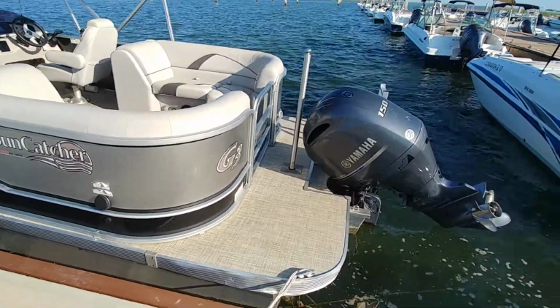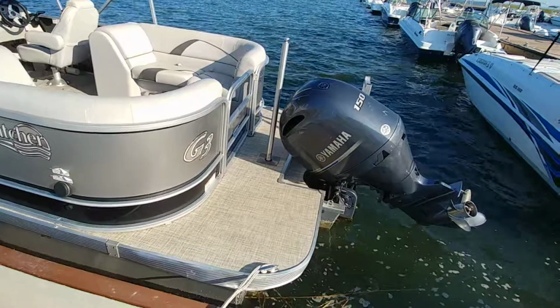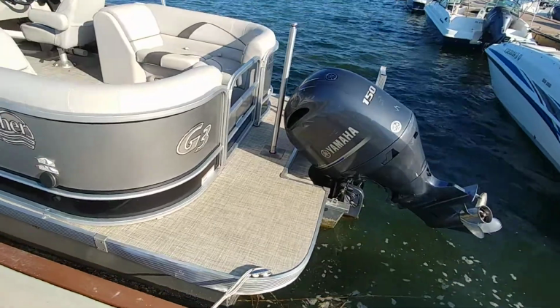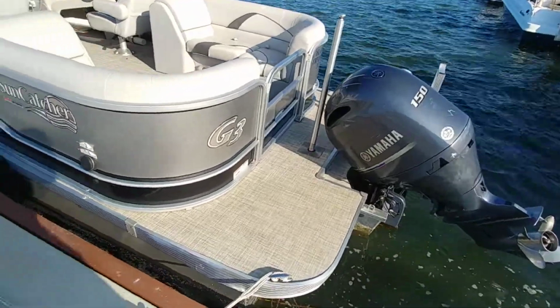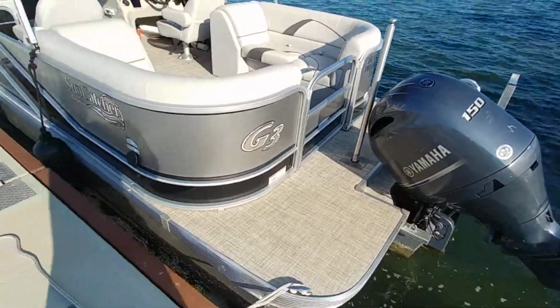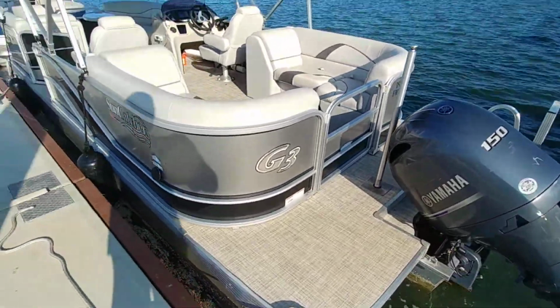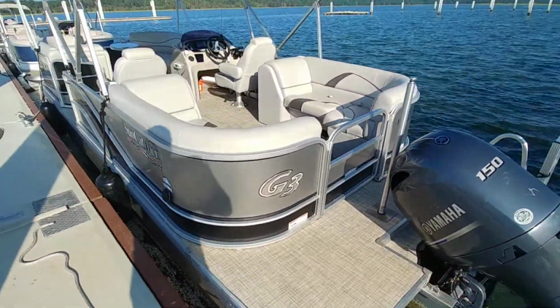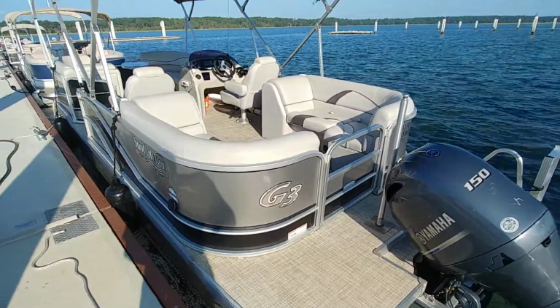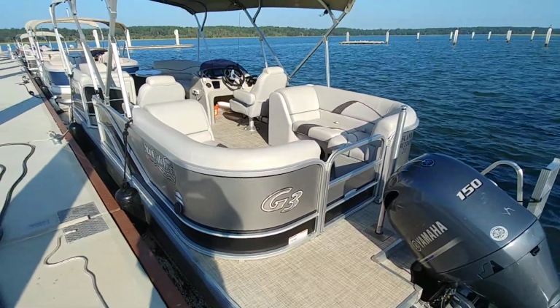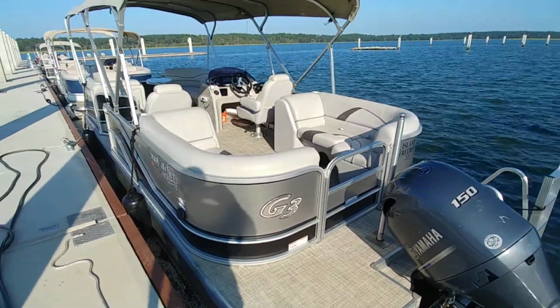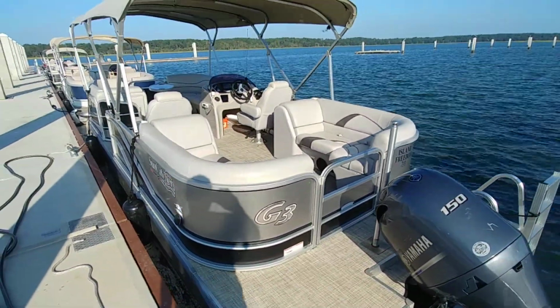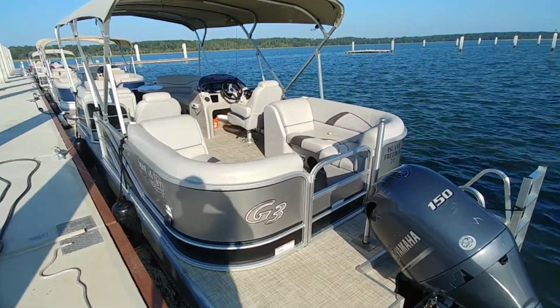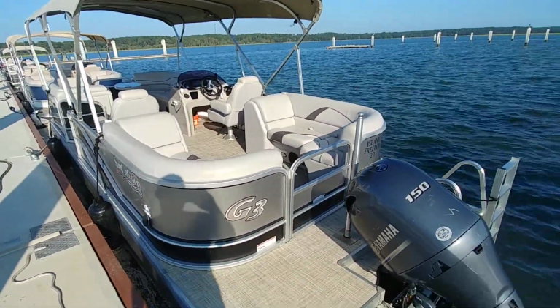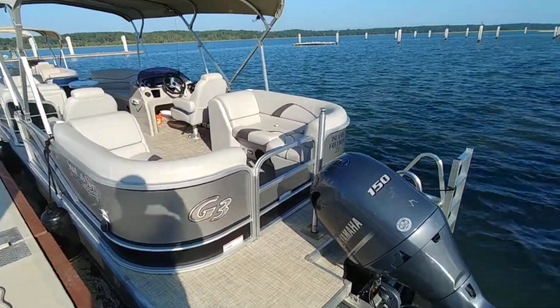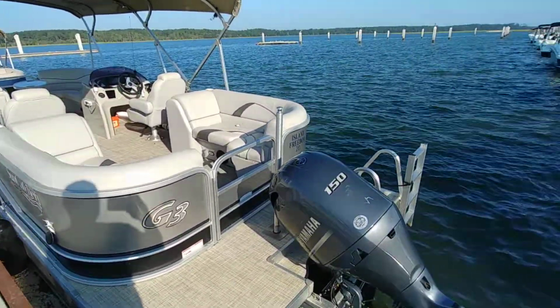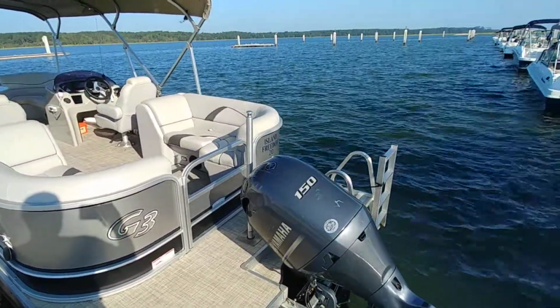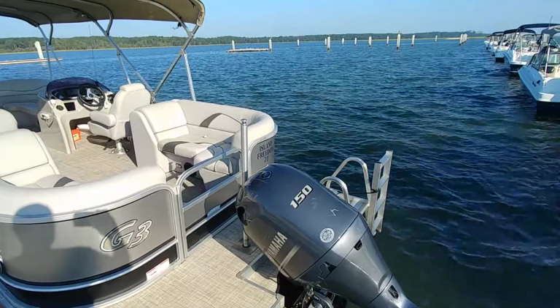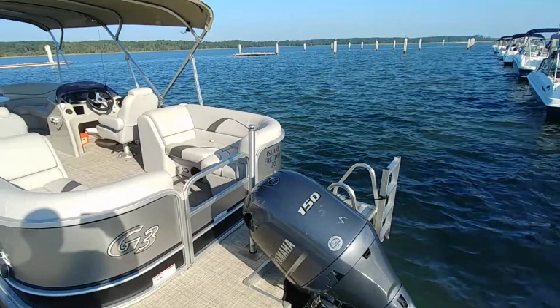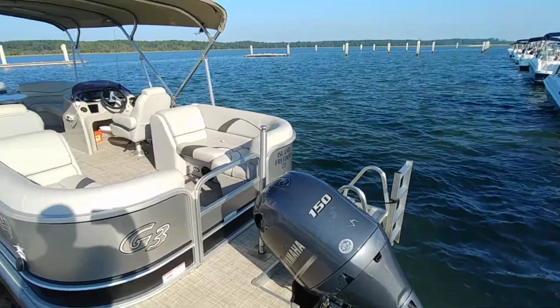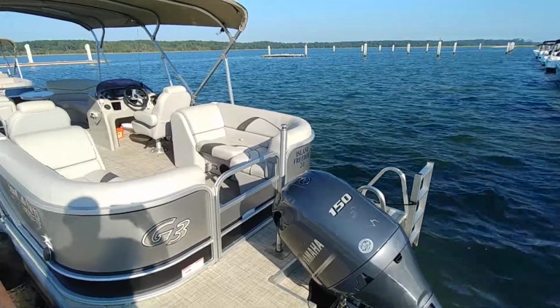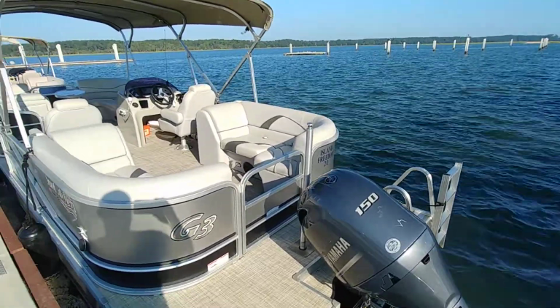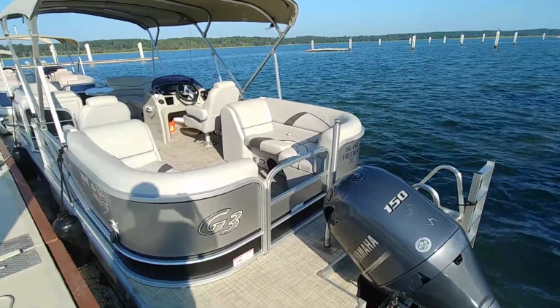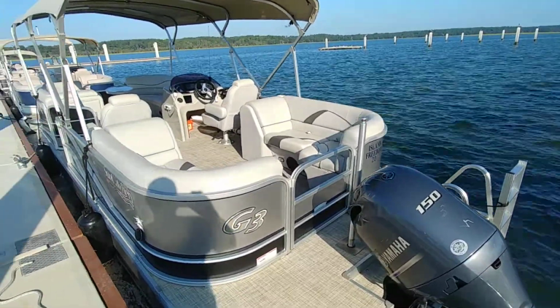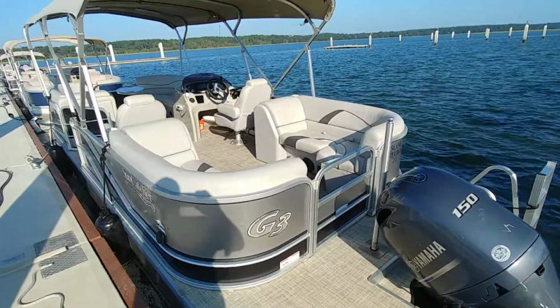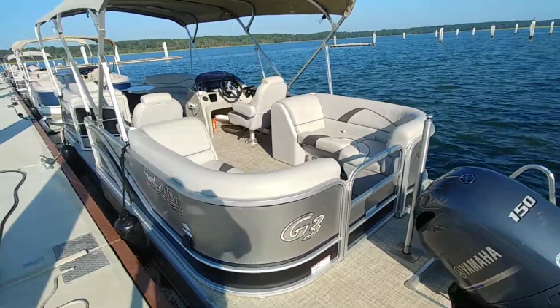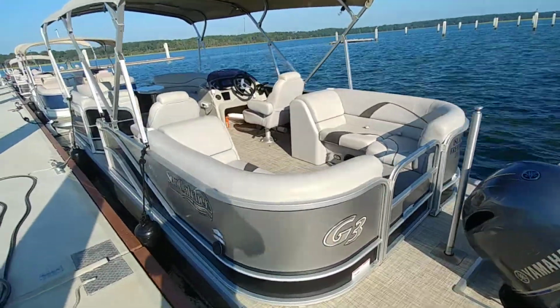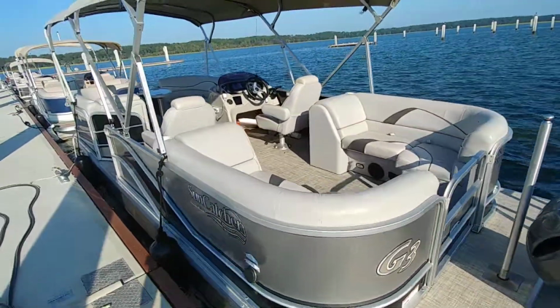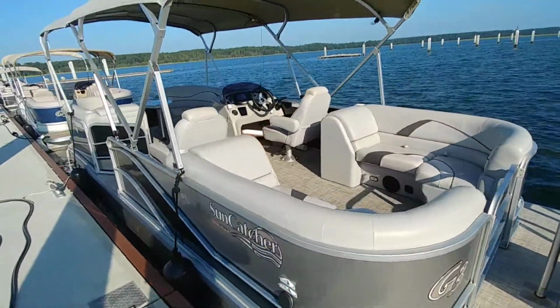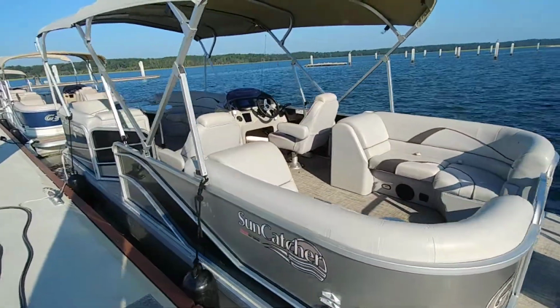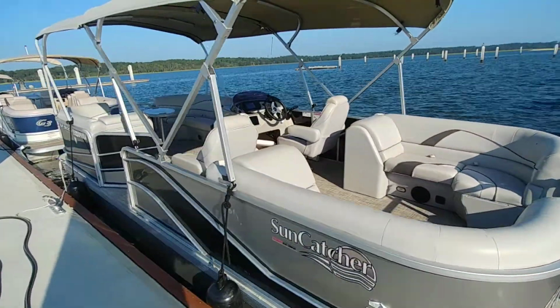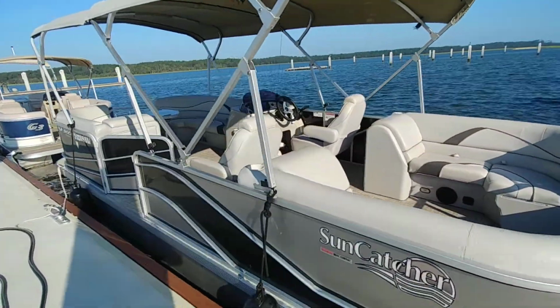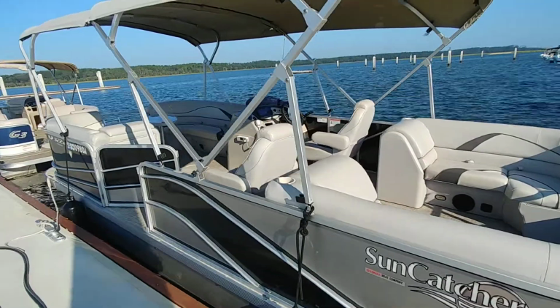Basically what I'm going to do is just kind of give you guys a quick walkthrough — what I call the tire kicking walkthrough for you. This is actually boat number 20, Freedom Boat Club number 20.